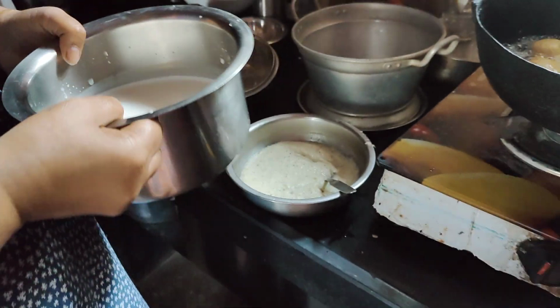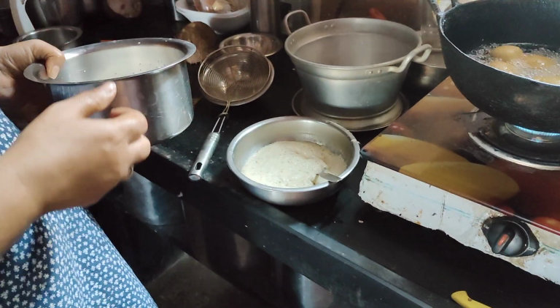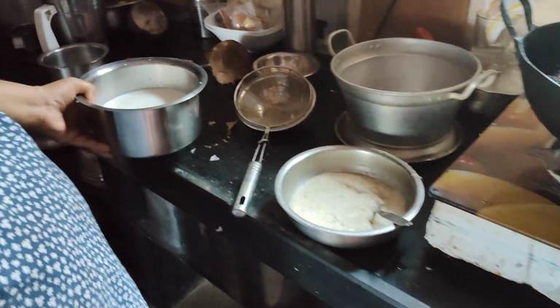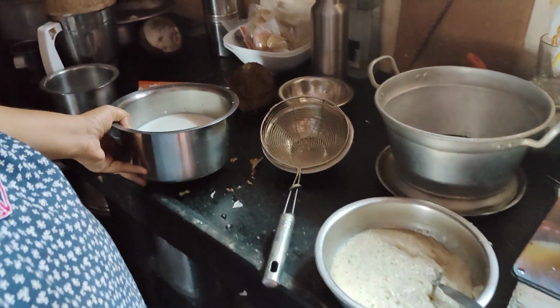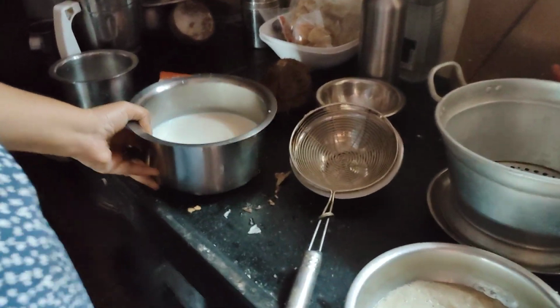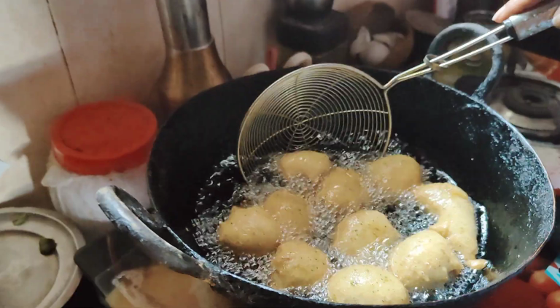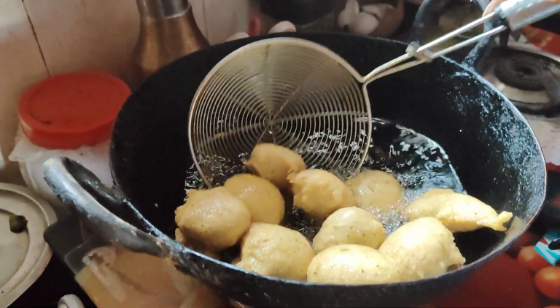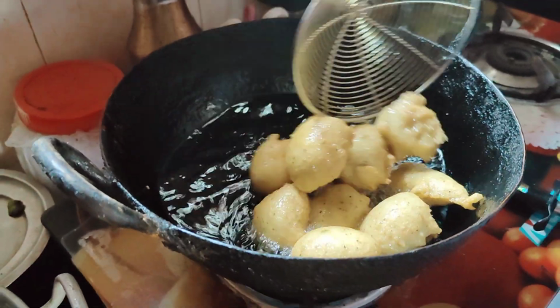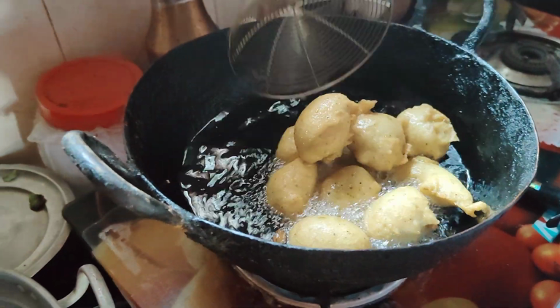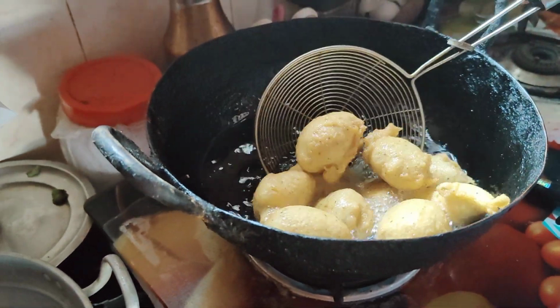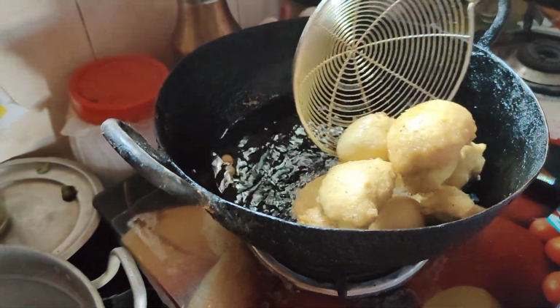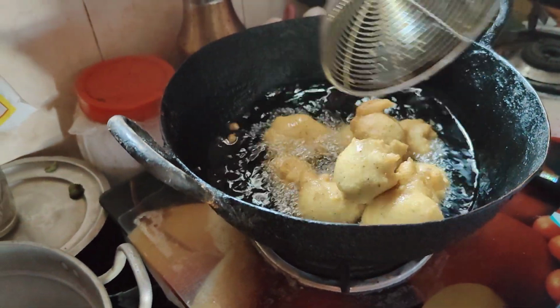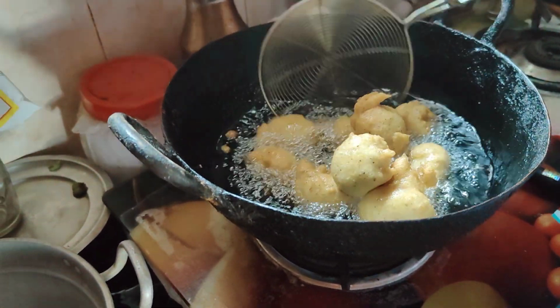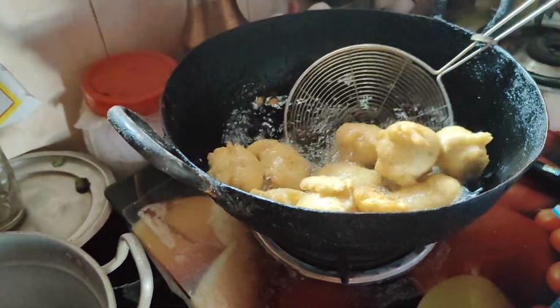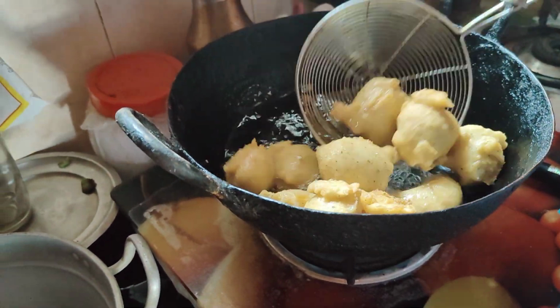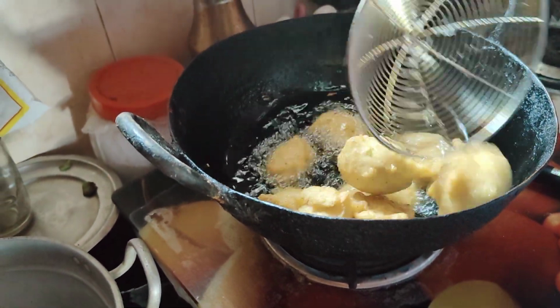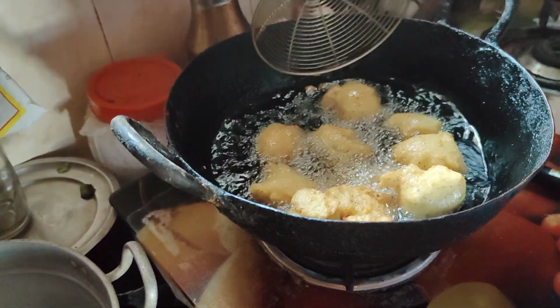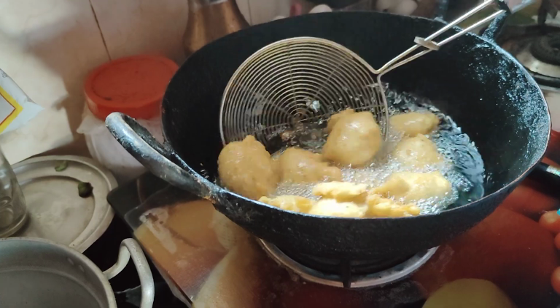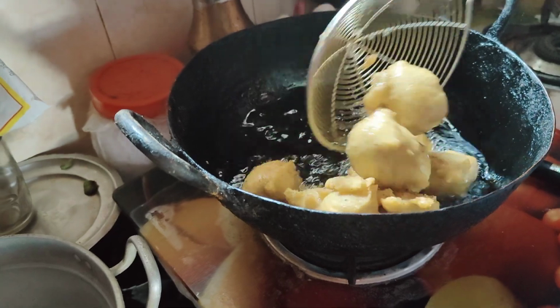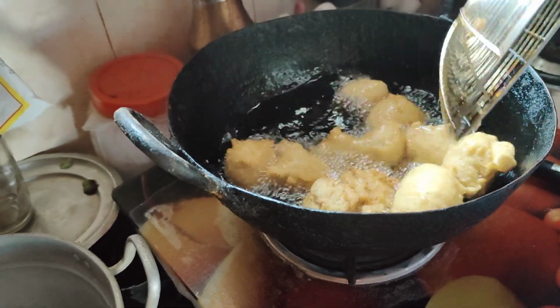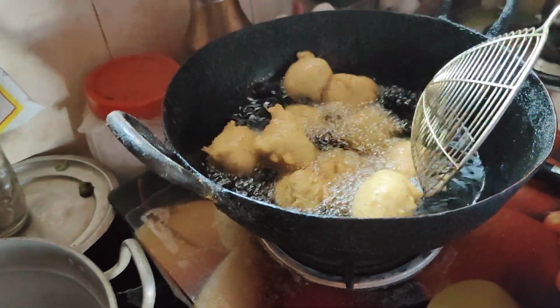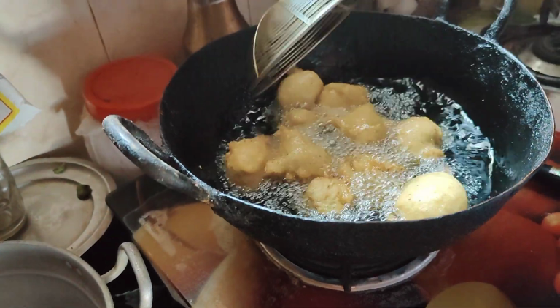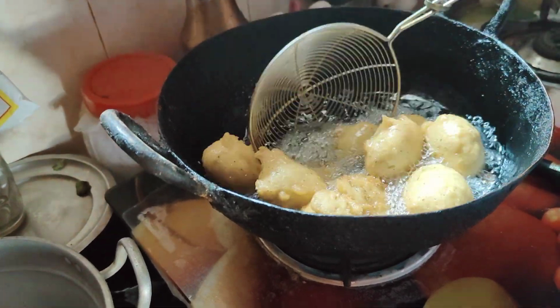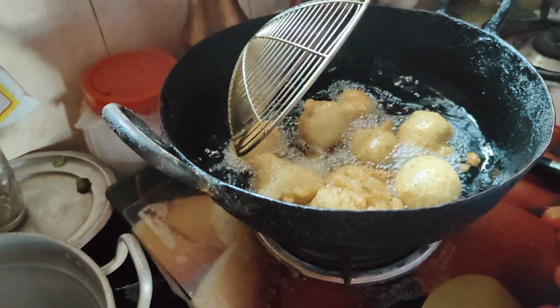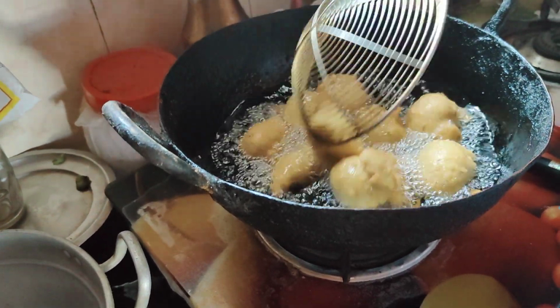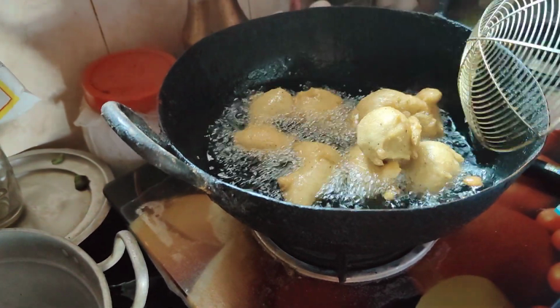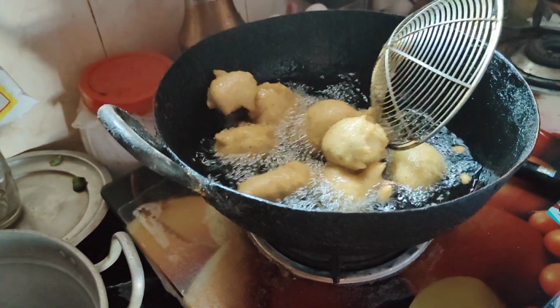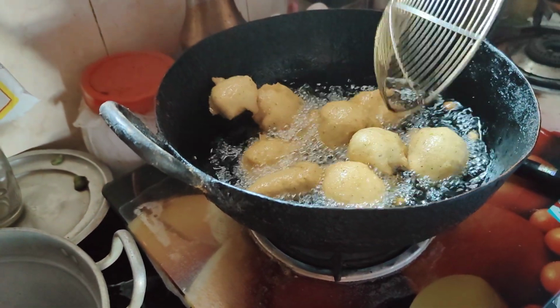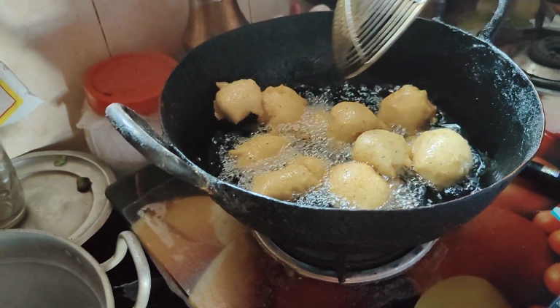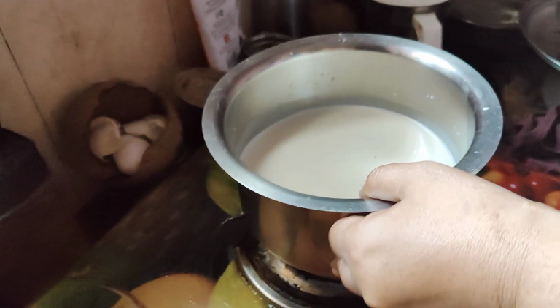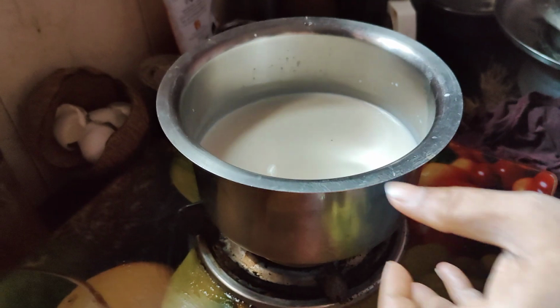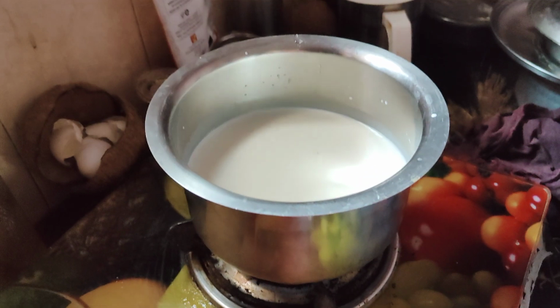I'm going to put it in a bowl. That's the bowl. I will take a second.